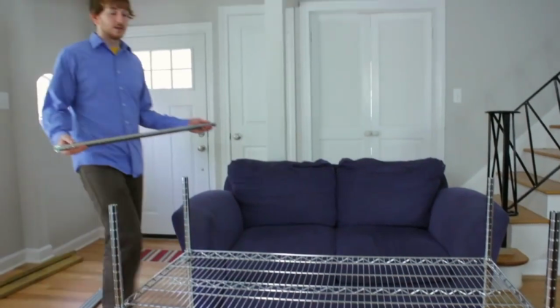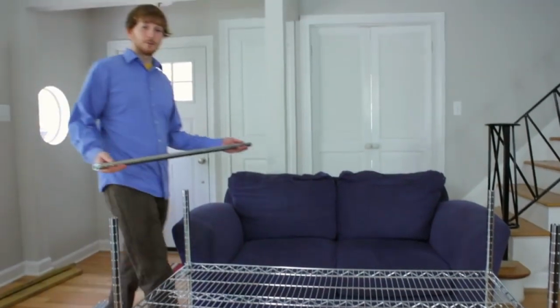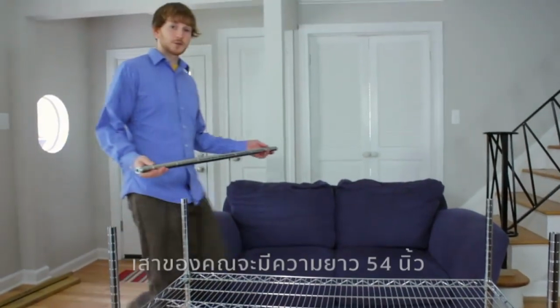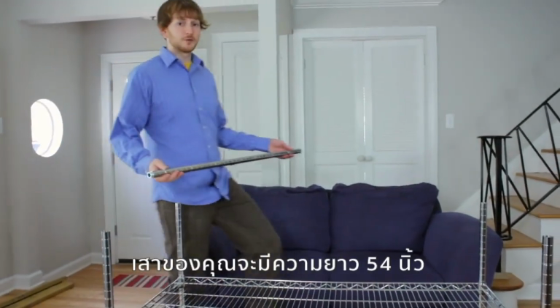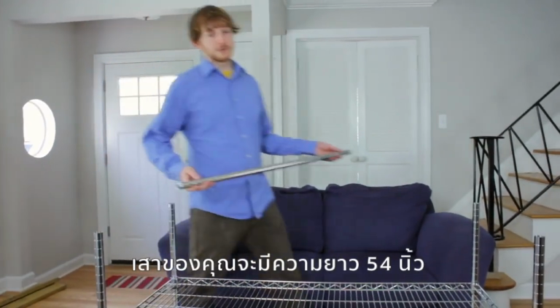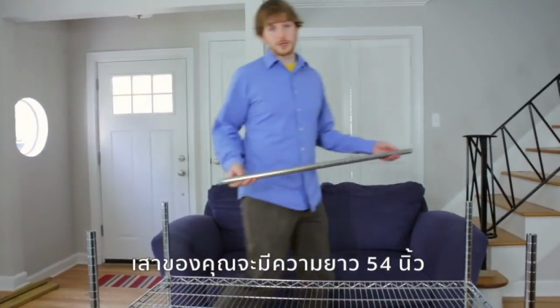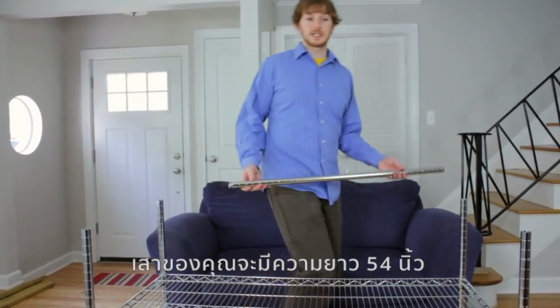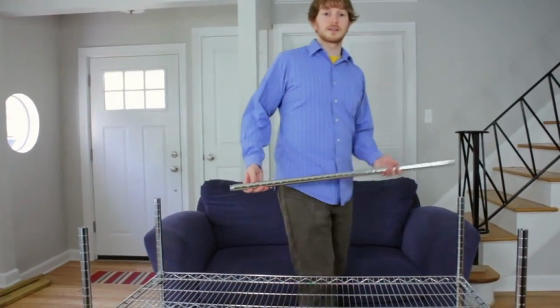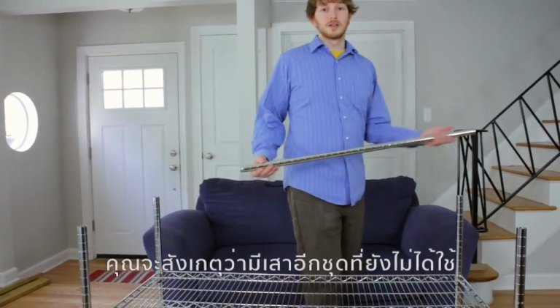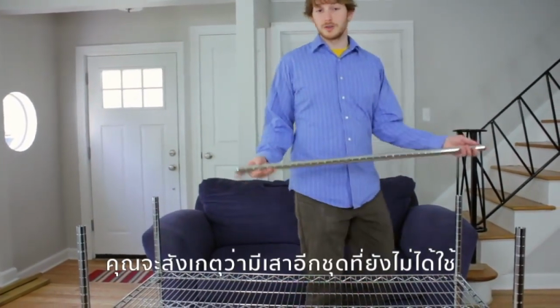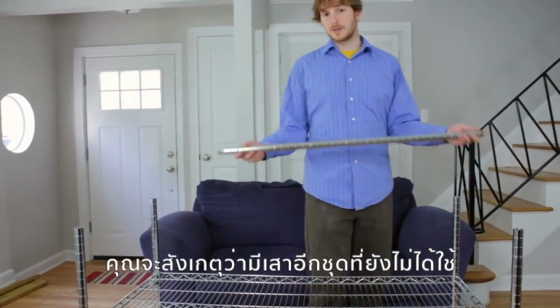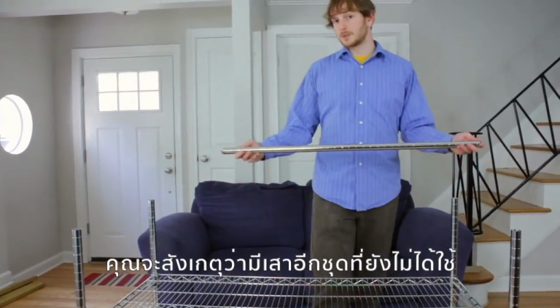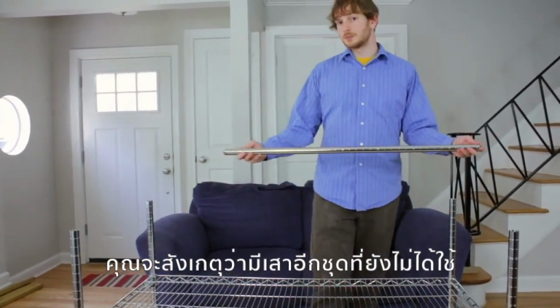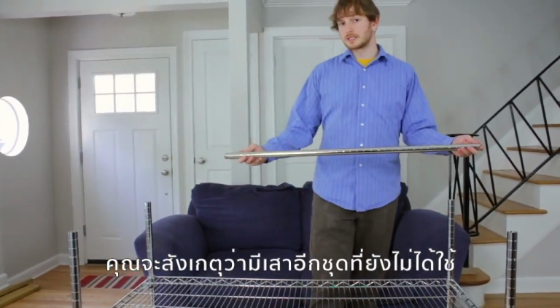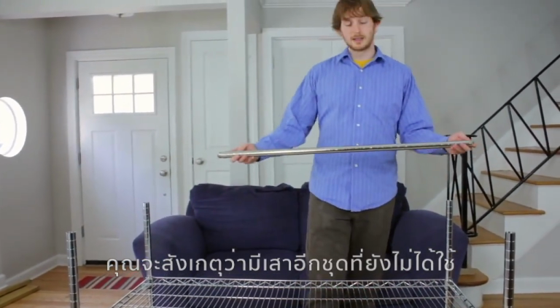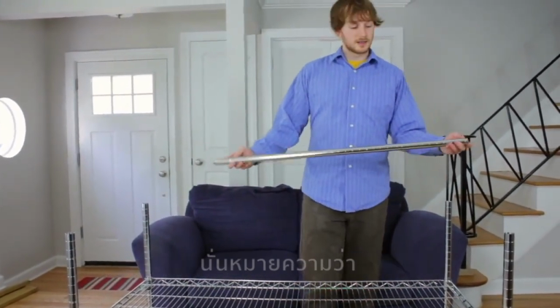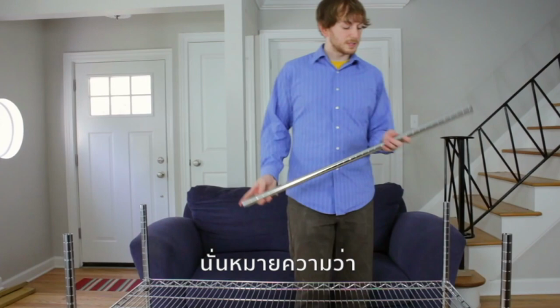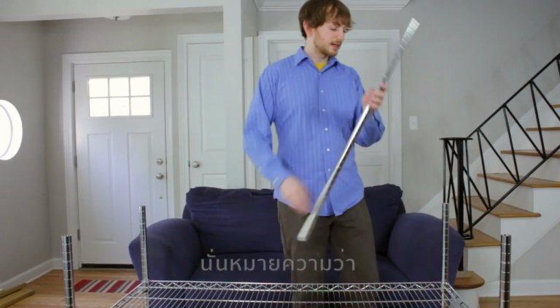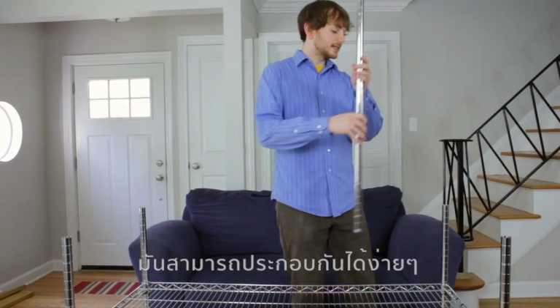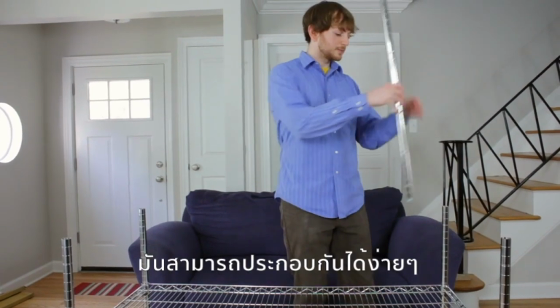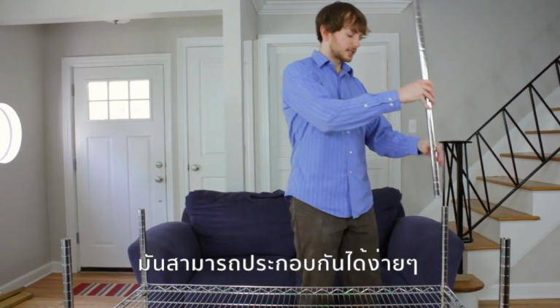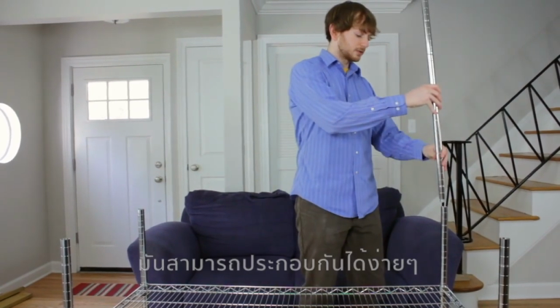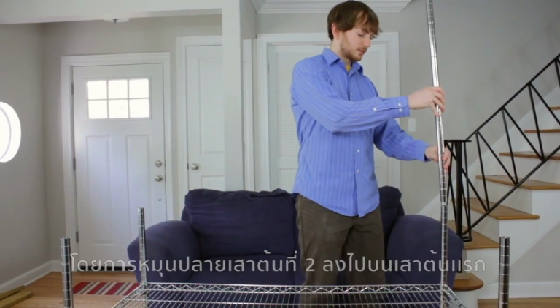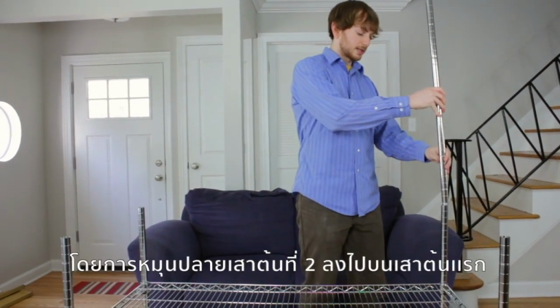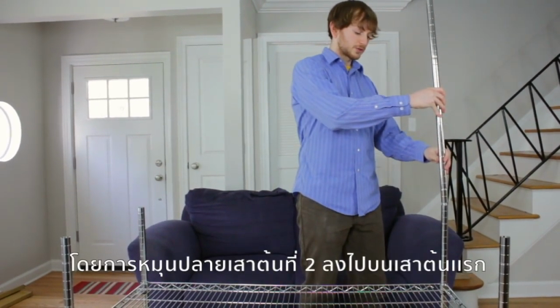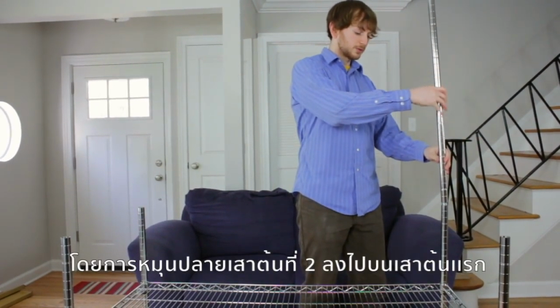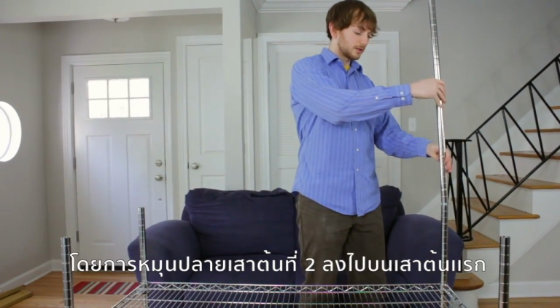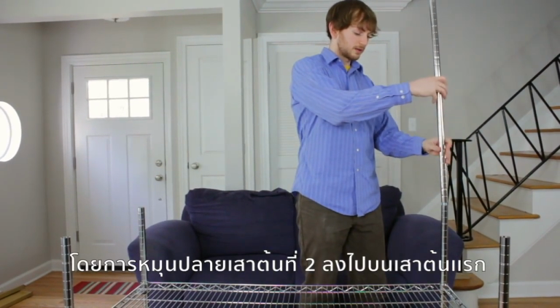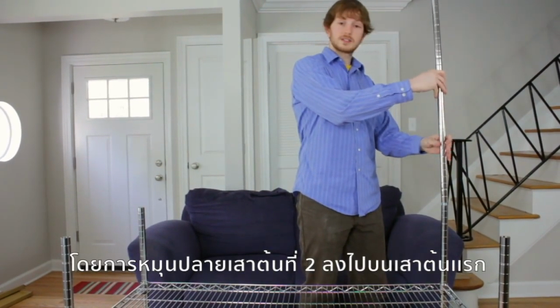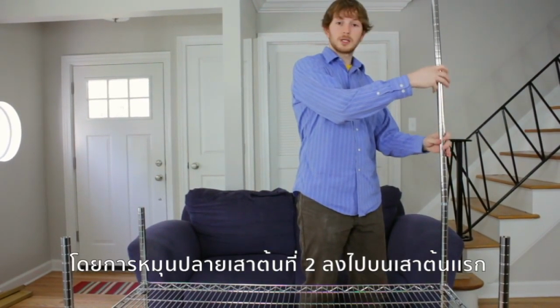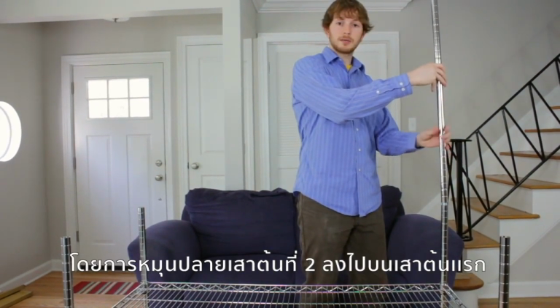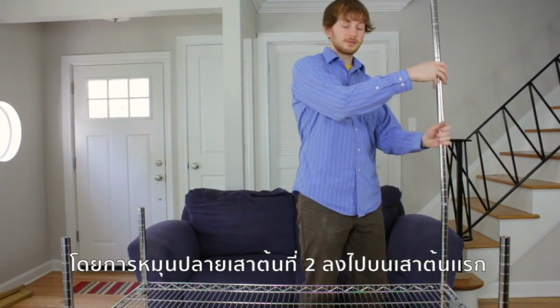If your posts are over 54 inches in length, you'll notice that they come in two pieces. This means that they can easily be assembled by screwing the top into the bottom half.